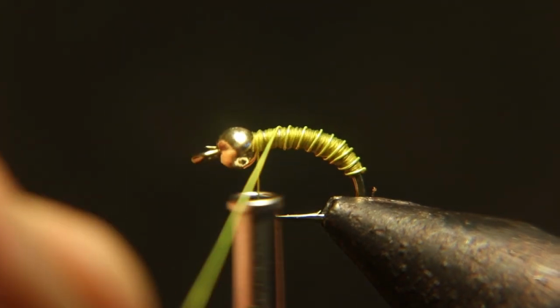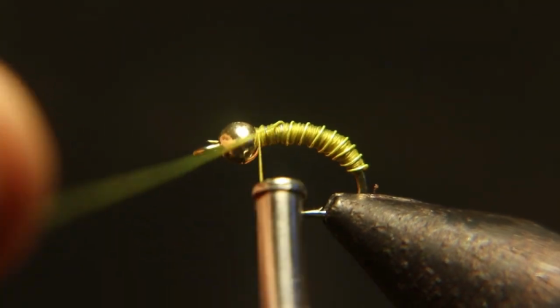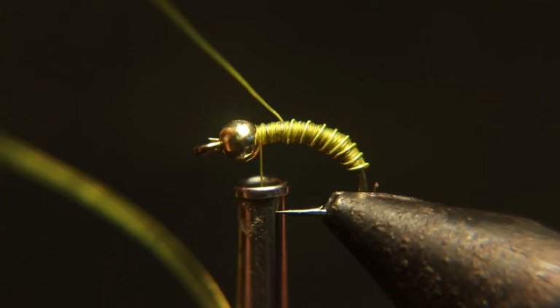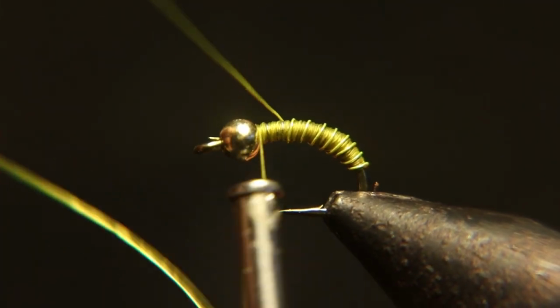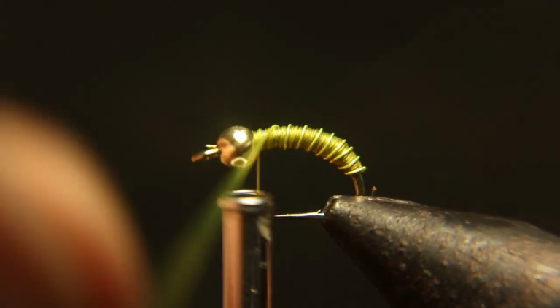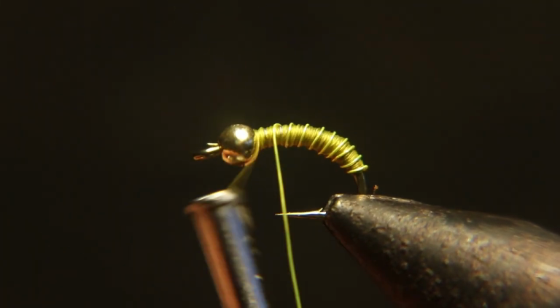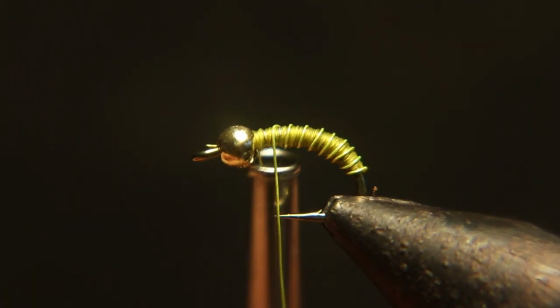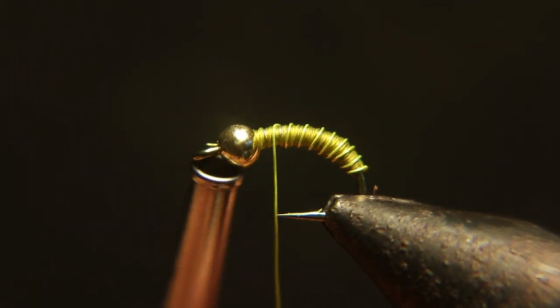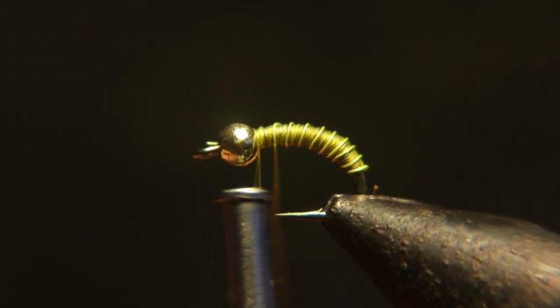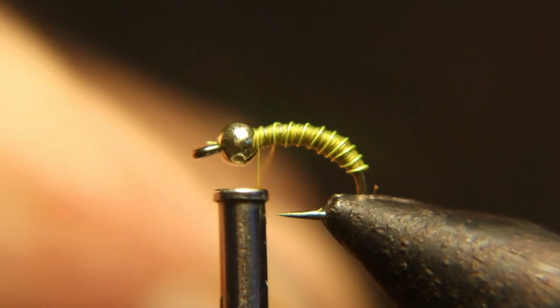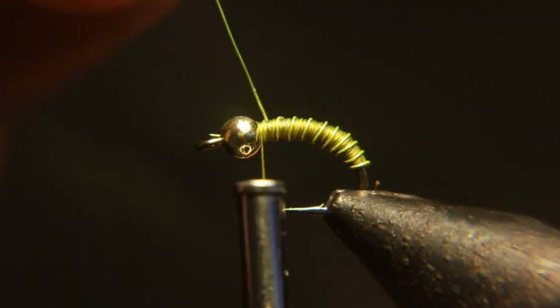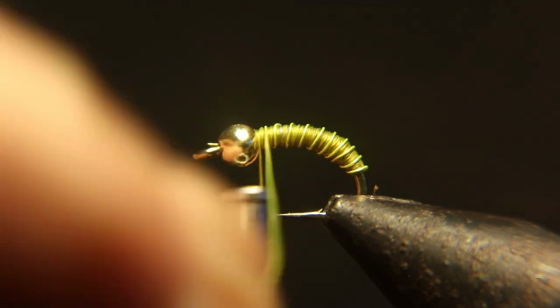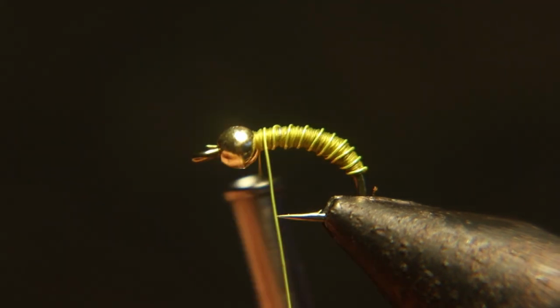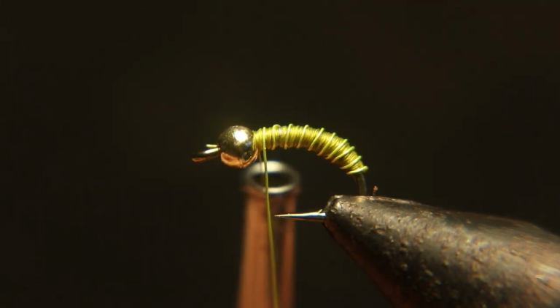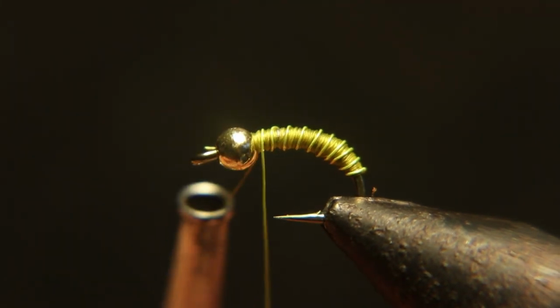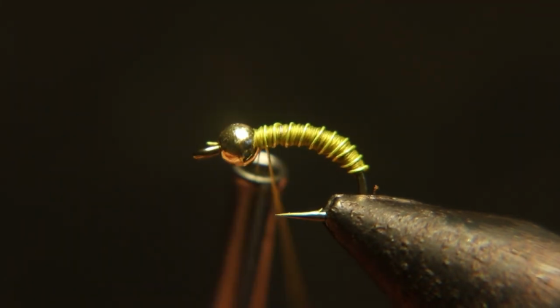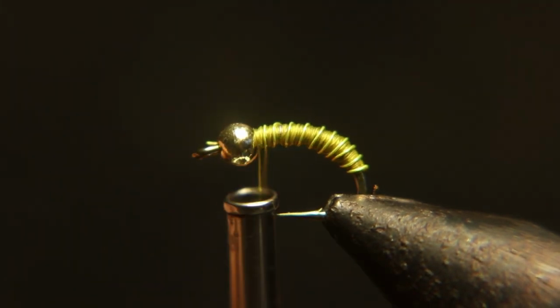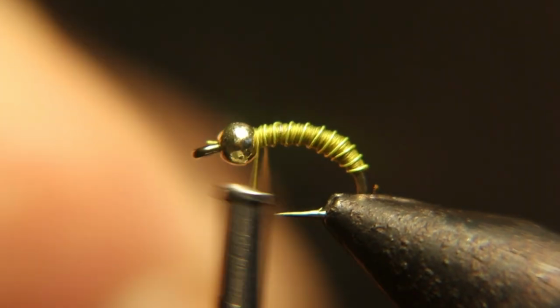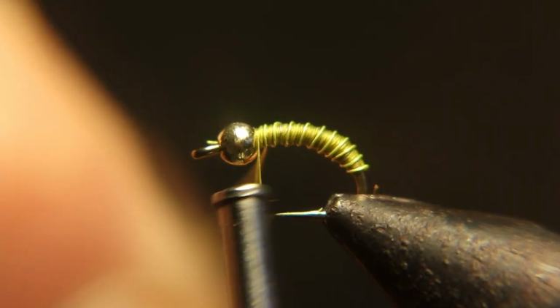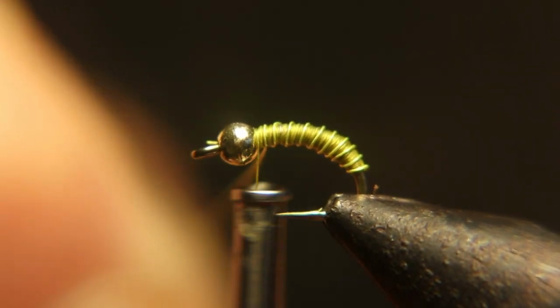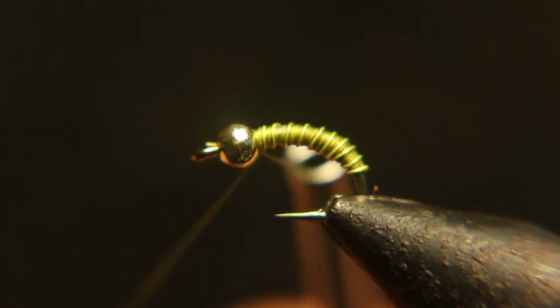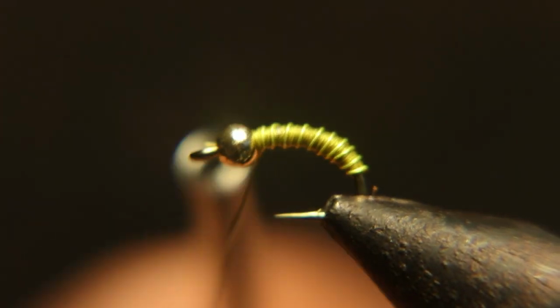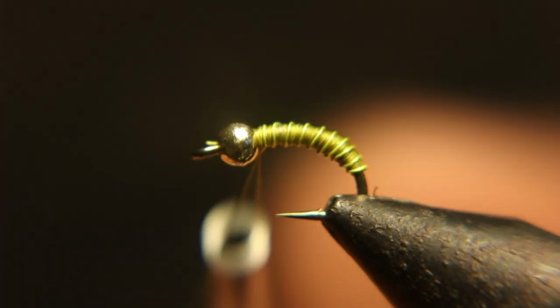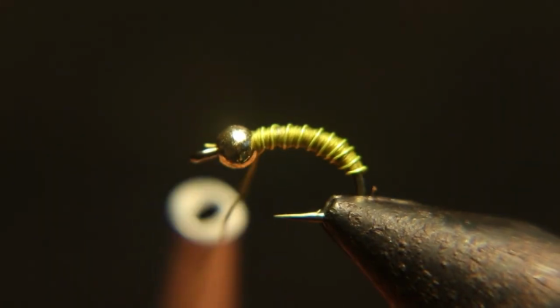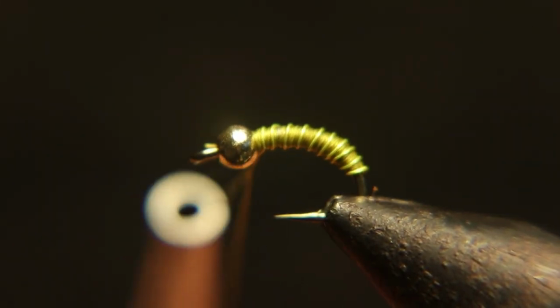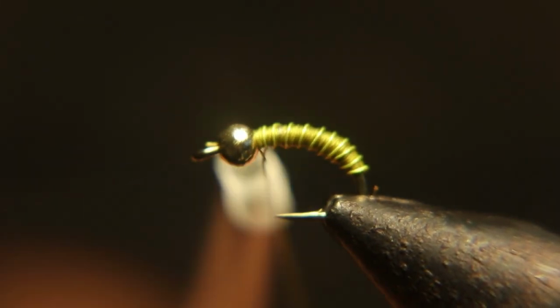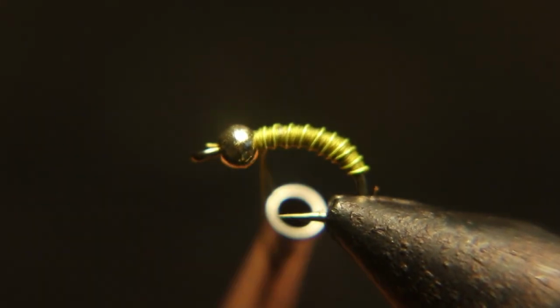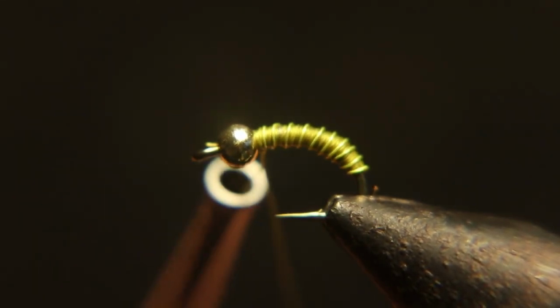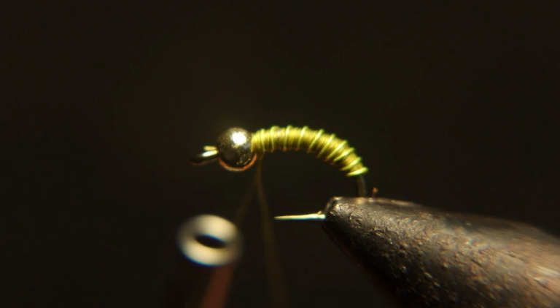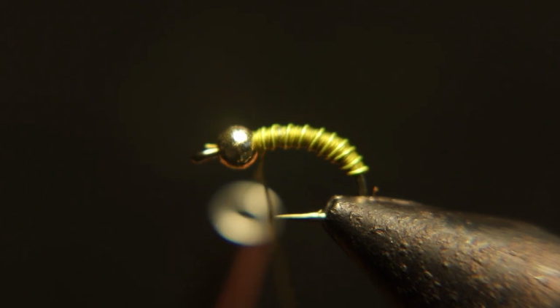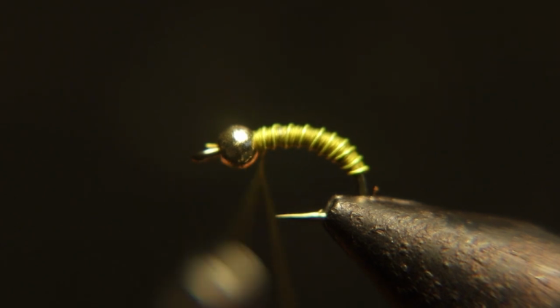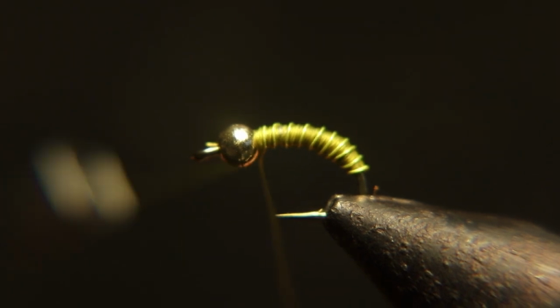When you get the wire right up to the bead, you're going to put some wraps in front of it and wraps behind it, then twist that off like a helicopter — break it off.